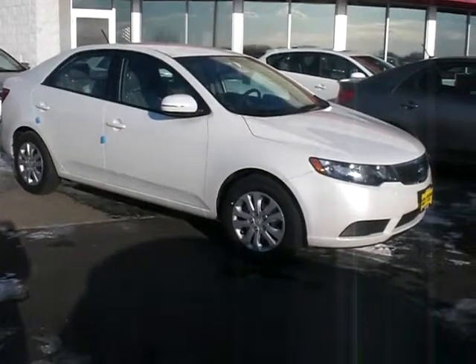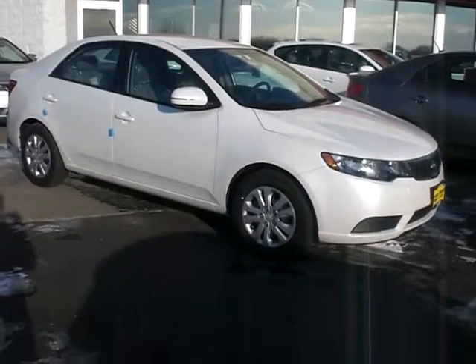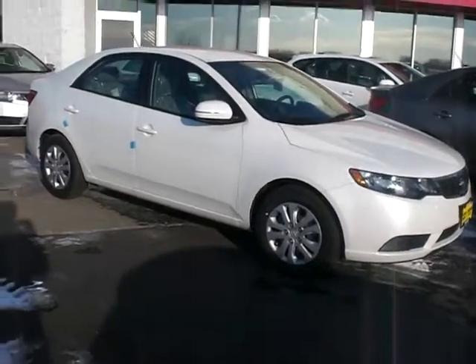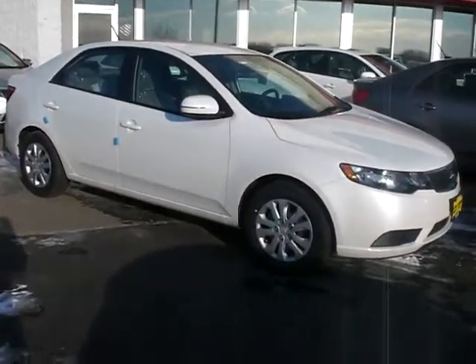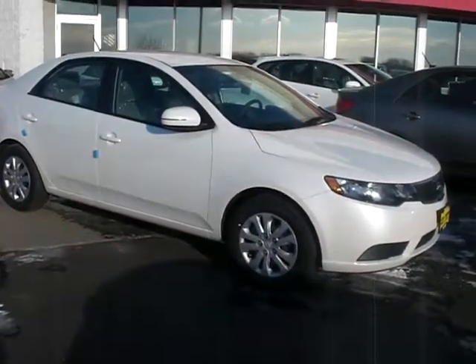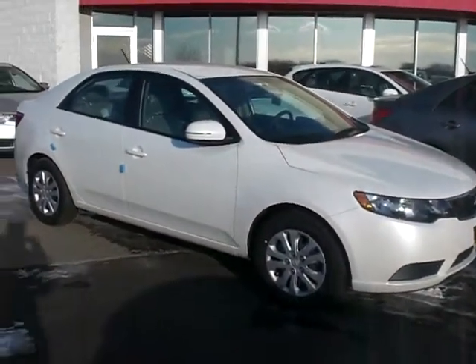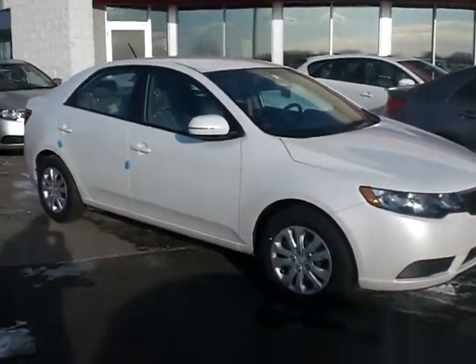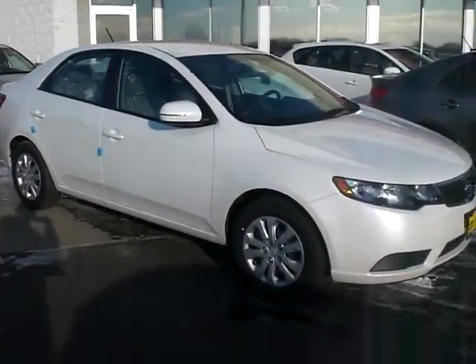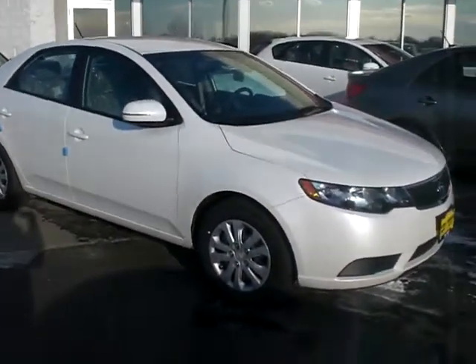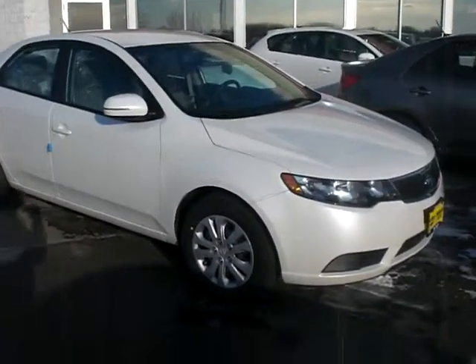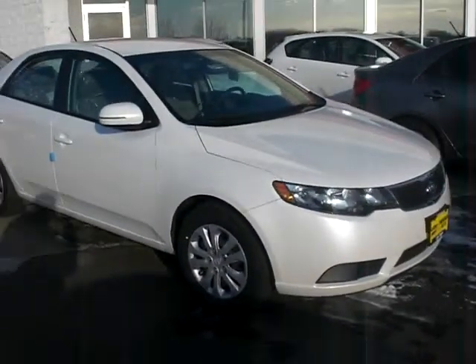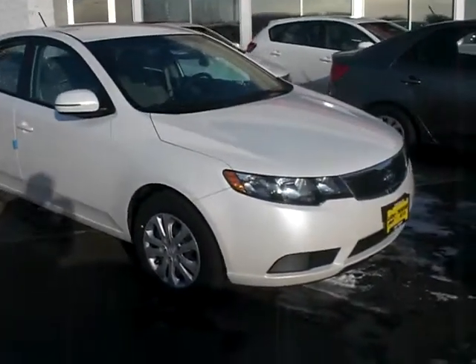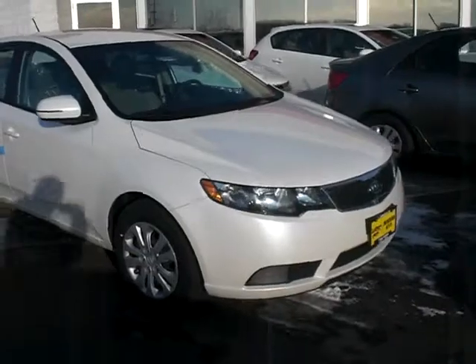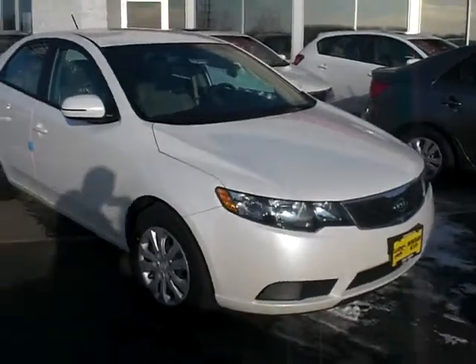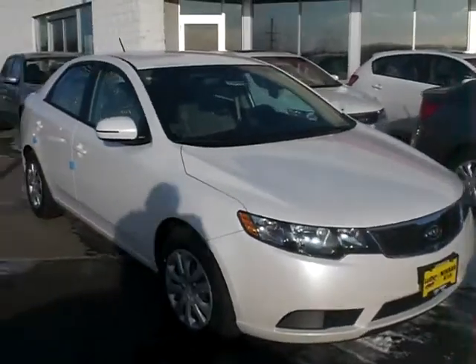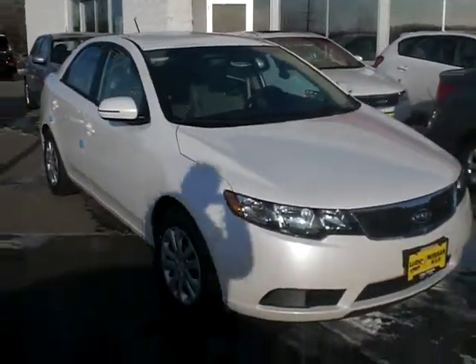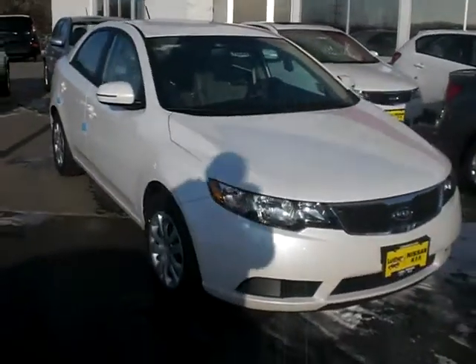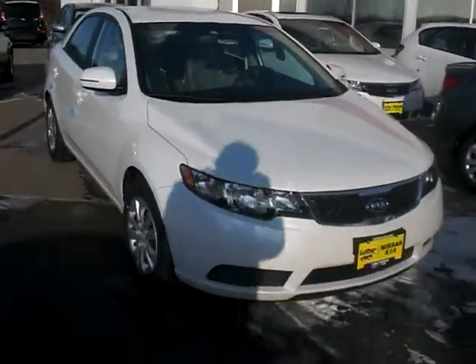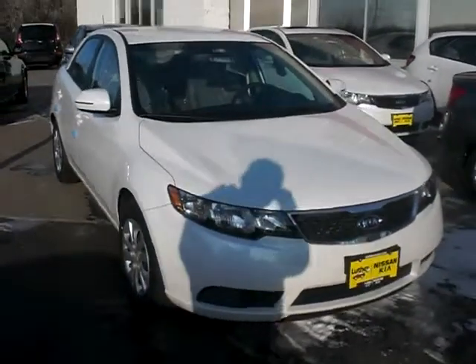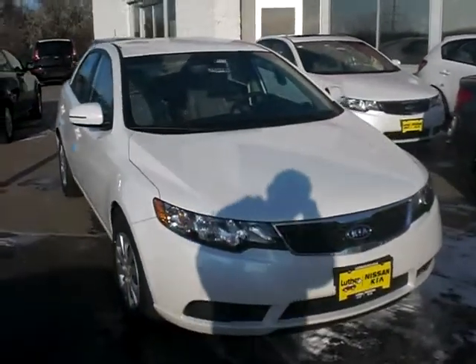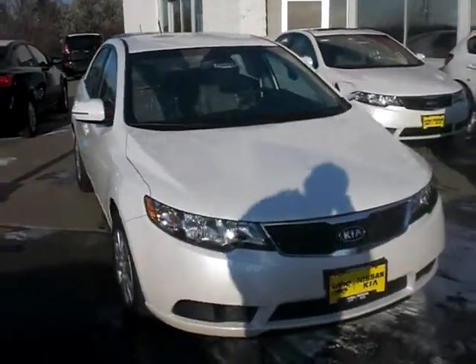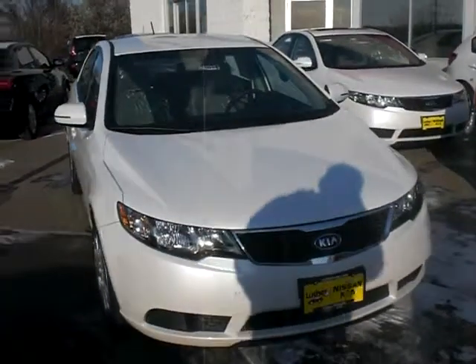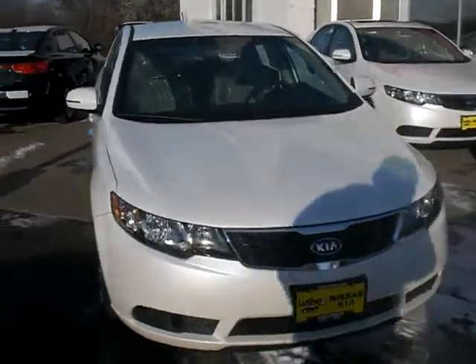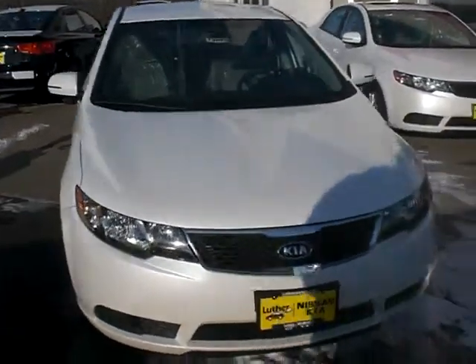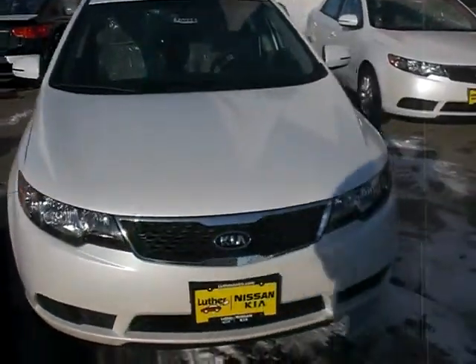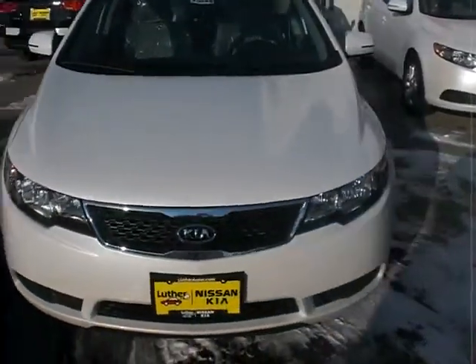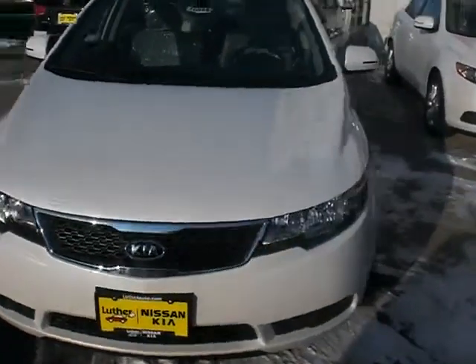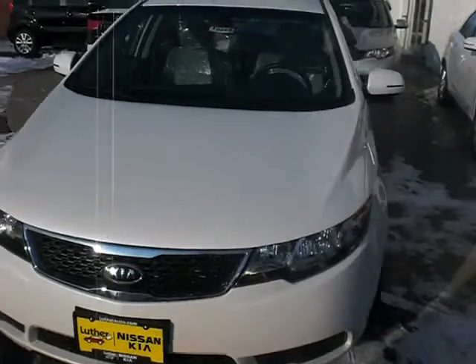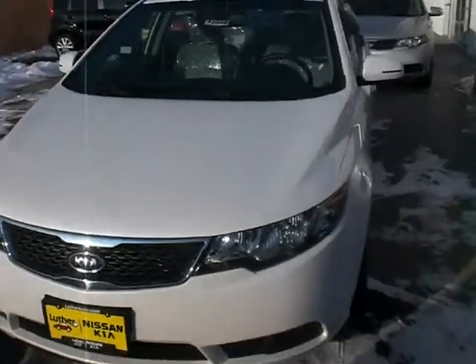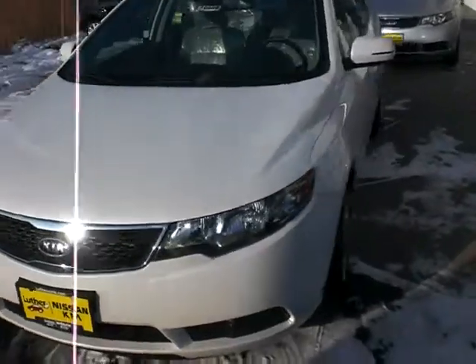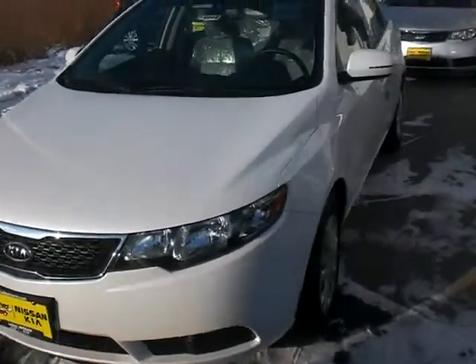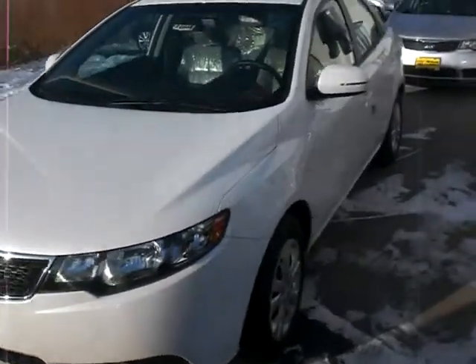Hi Charlene and Bruce, this is Jeff at Luther Nissan Kia with the Kia Forte that we've been discussing — stock number 10988 — with the remote starter. I just want to give you a good look at this car.